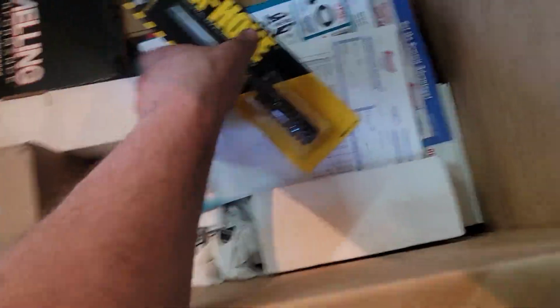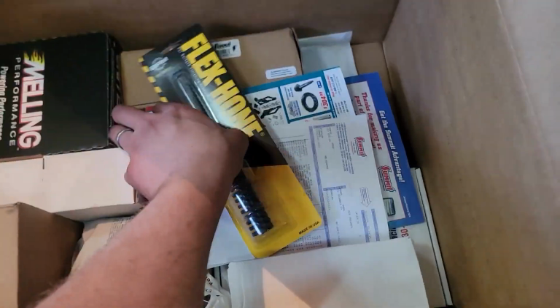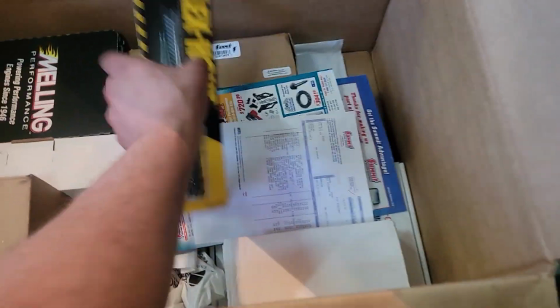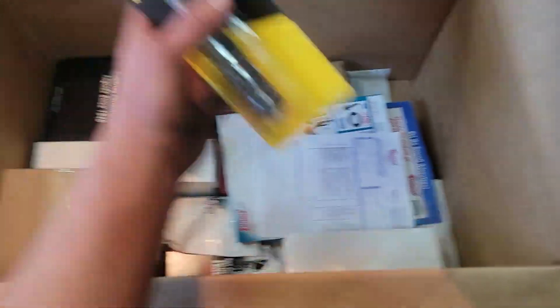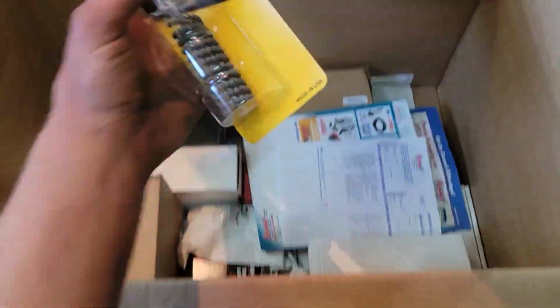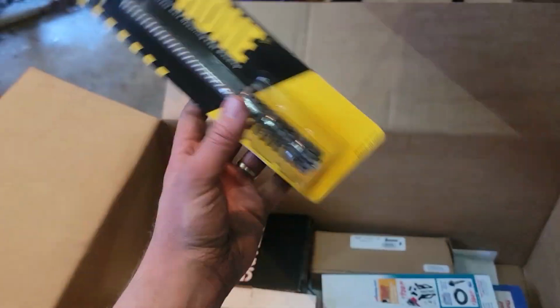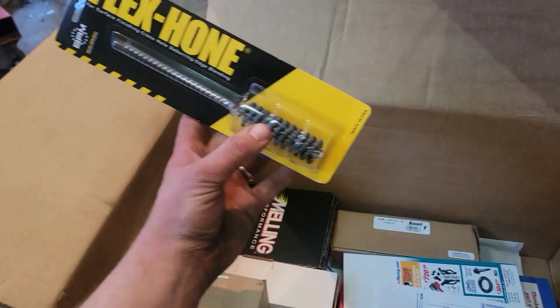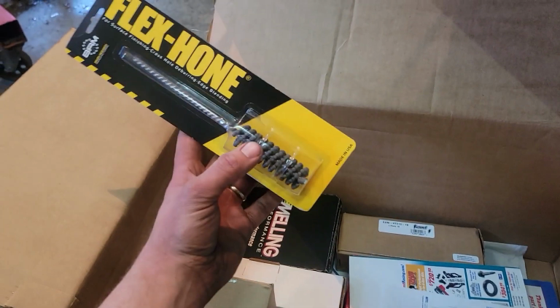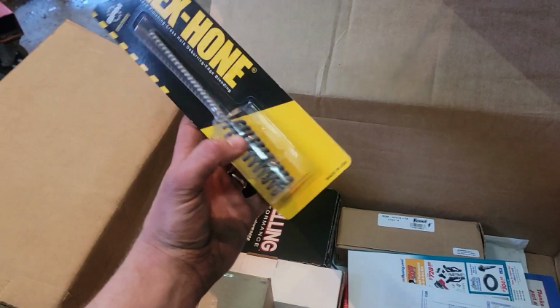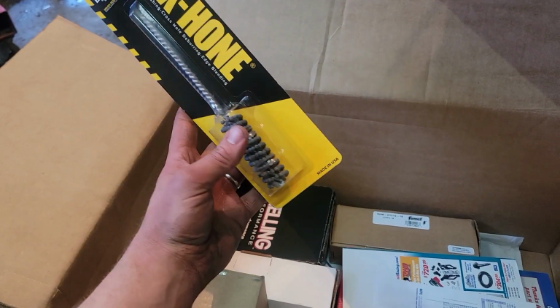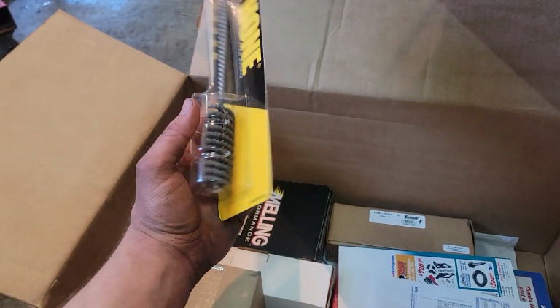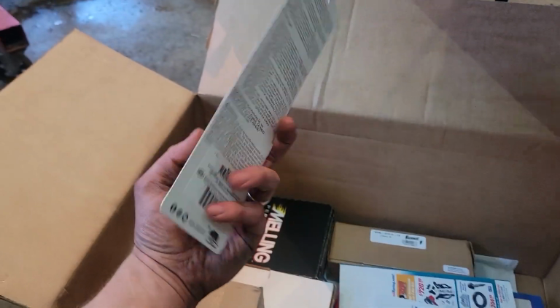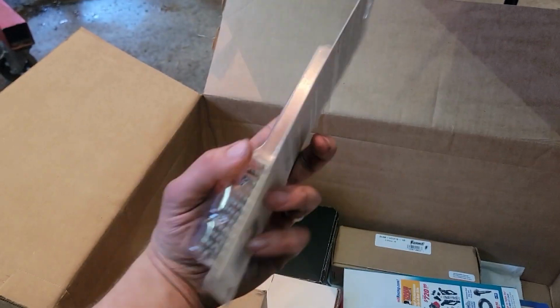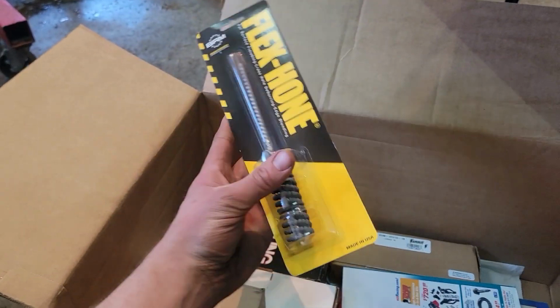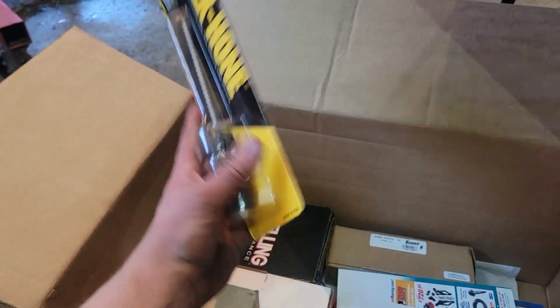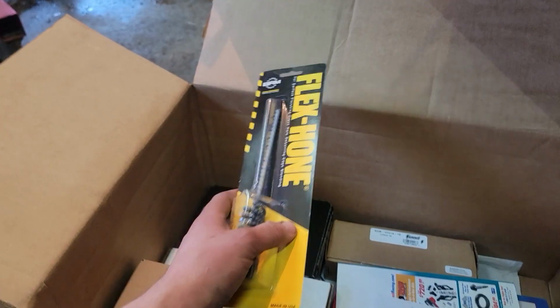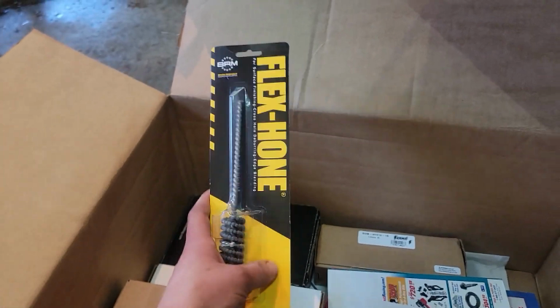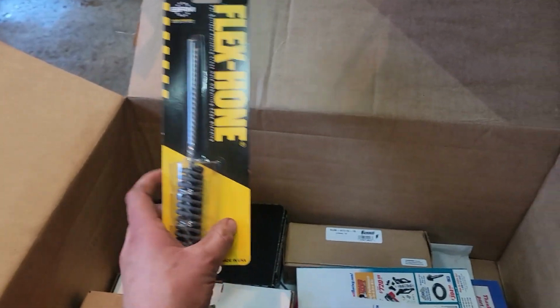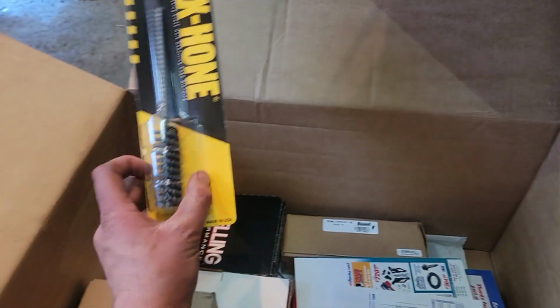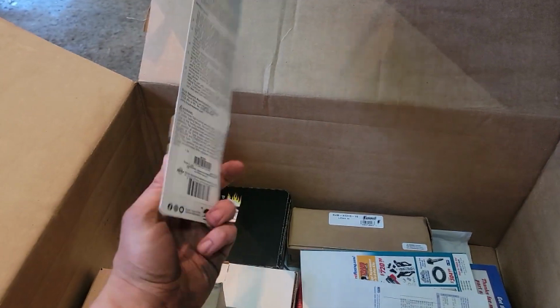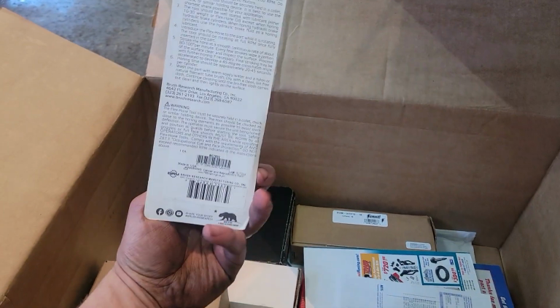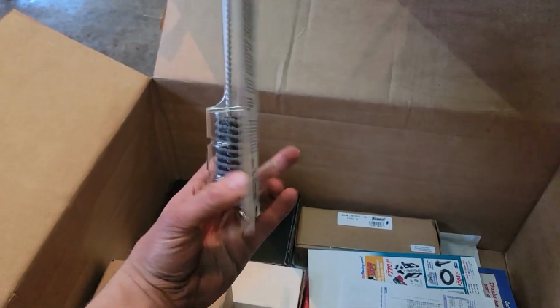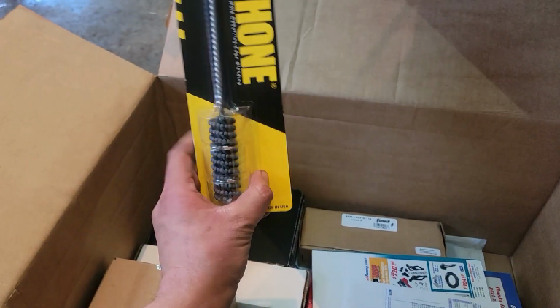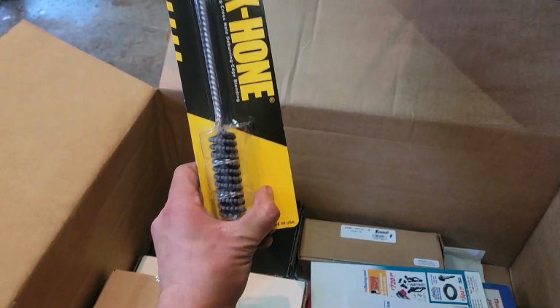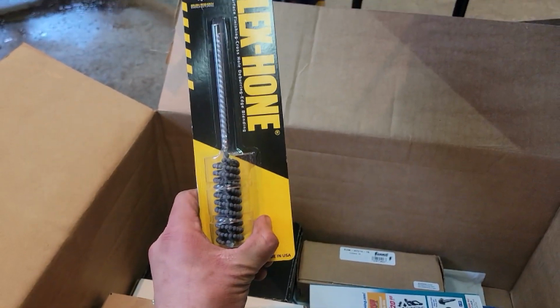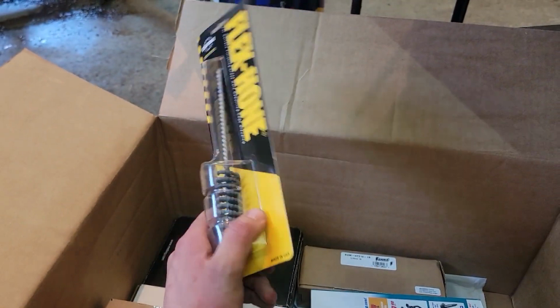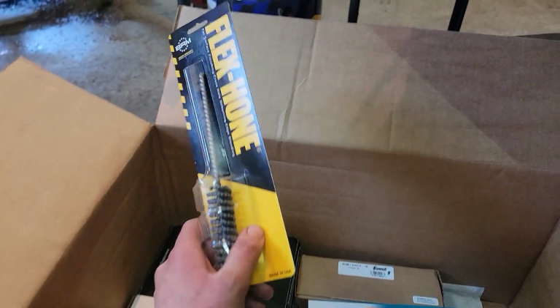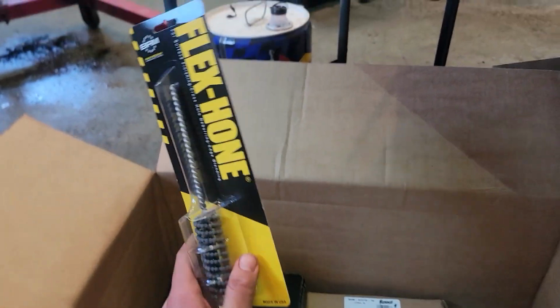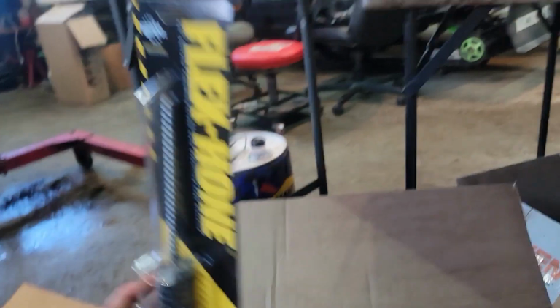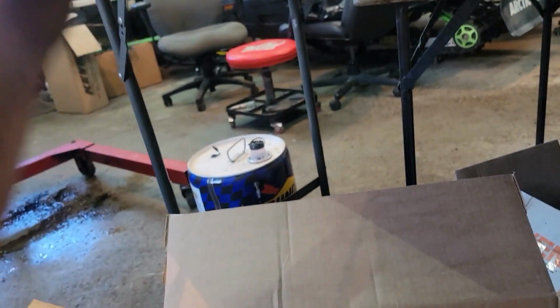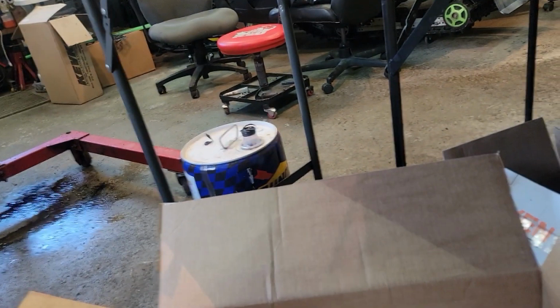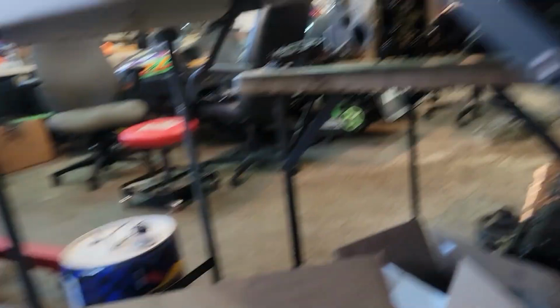I ordered a new flex hone for the lifter bores so I can give them a little texture to help hold the oil.